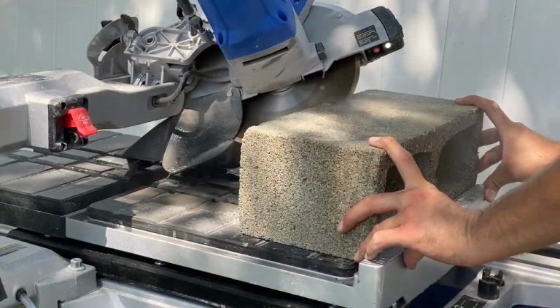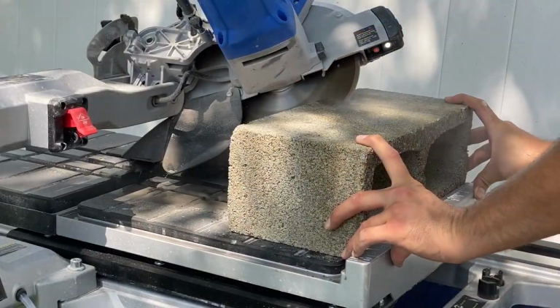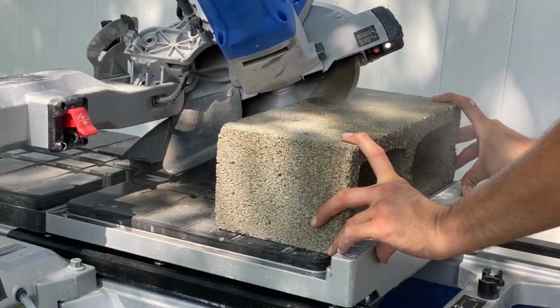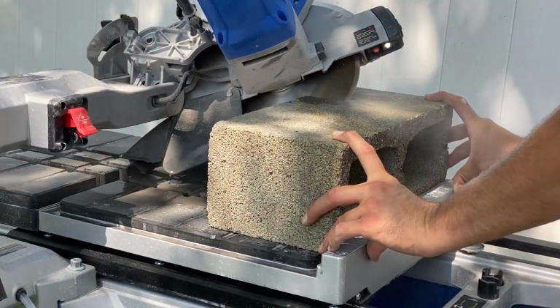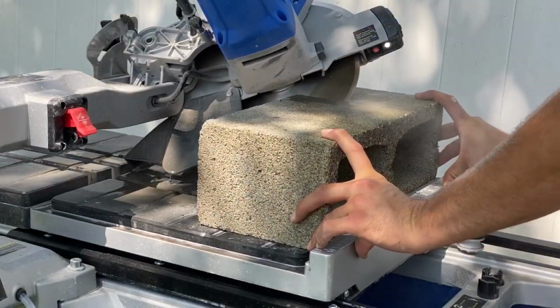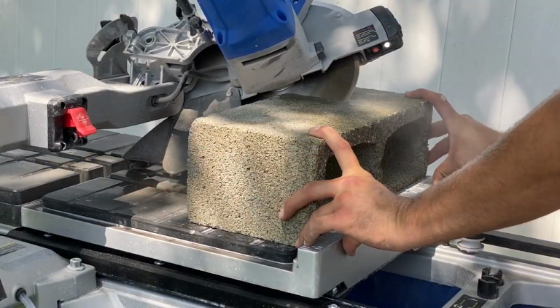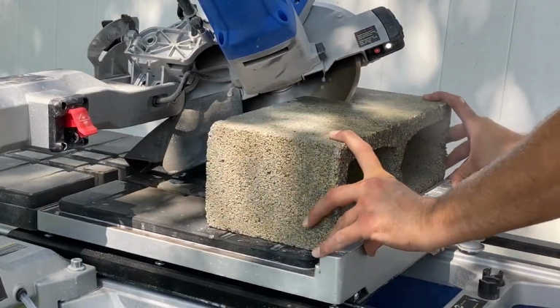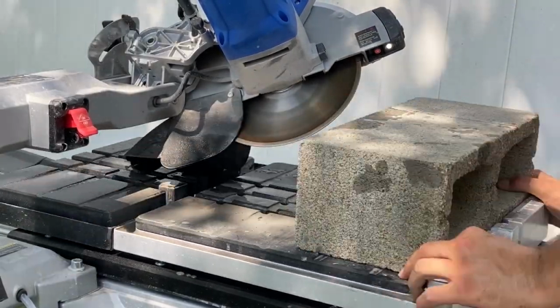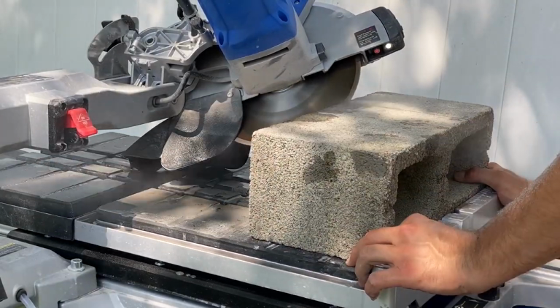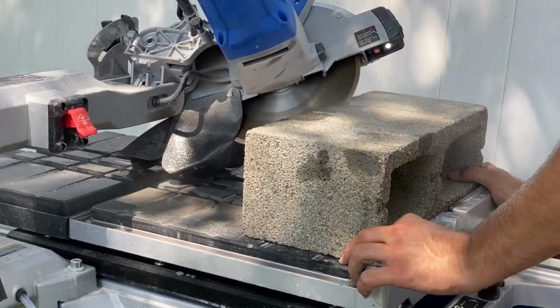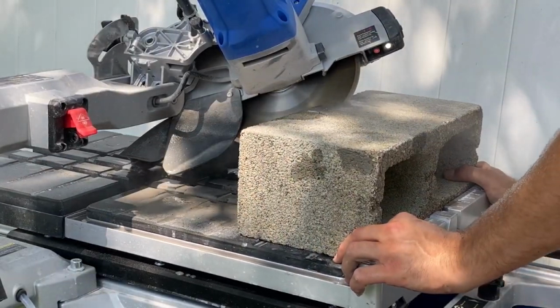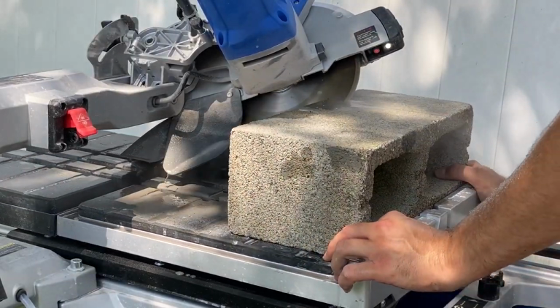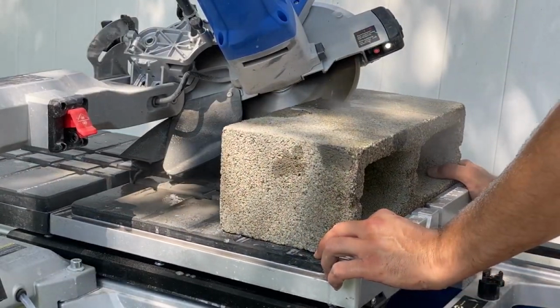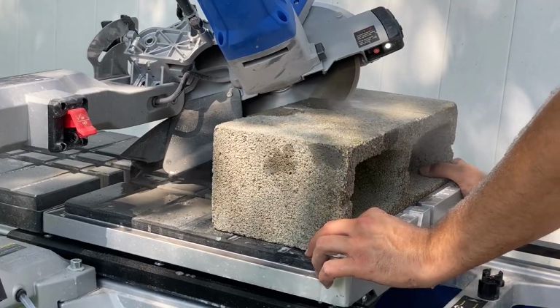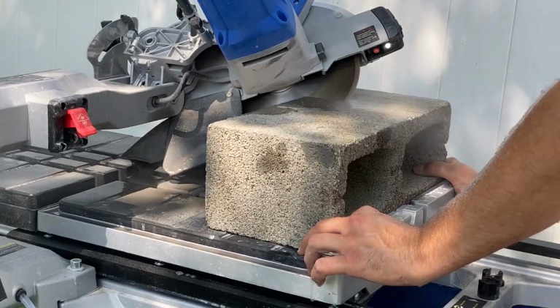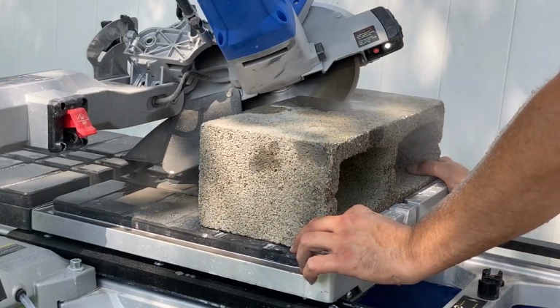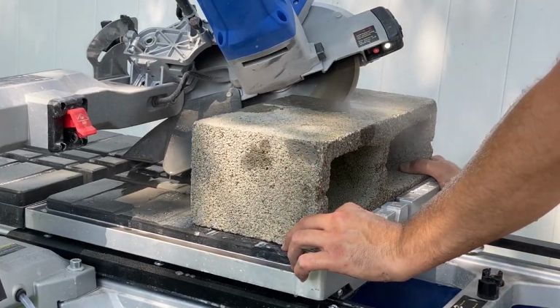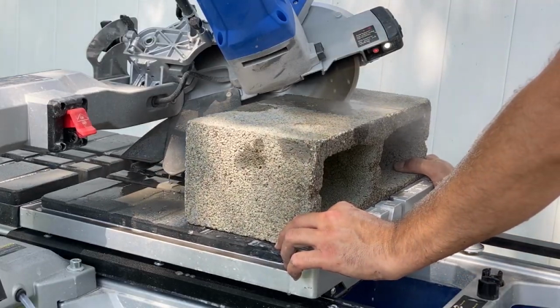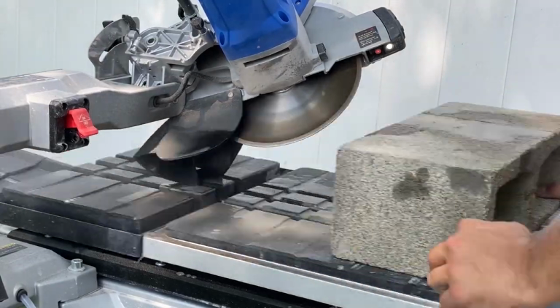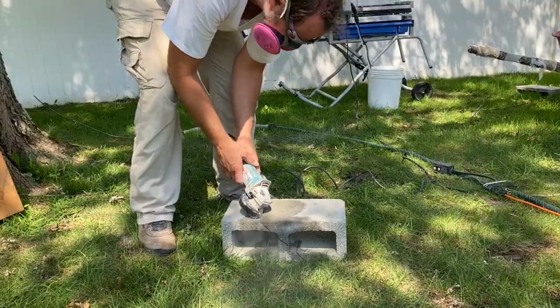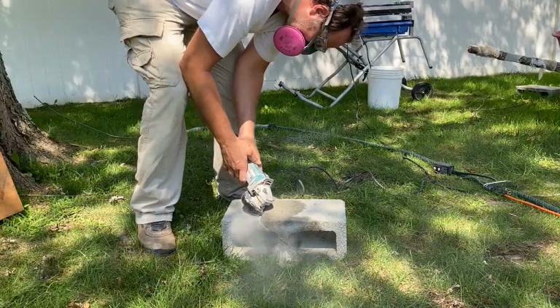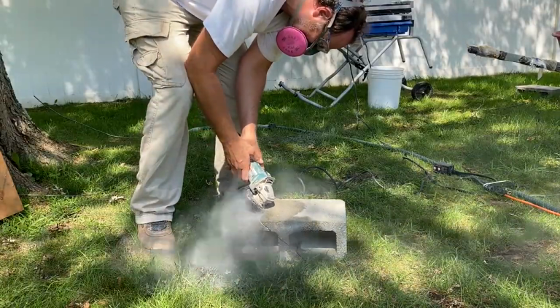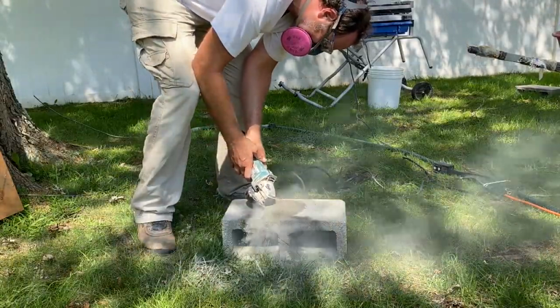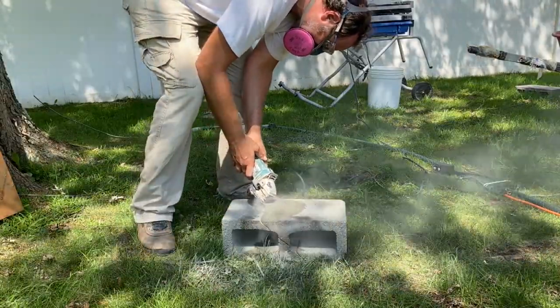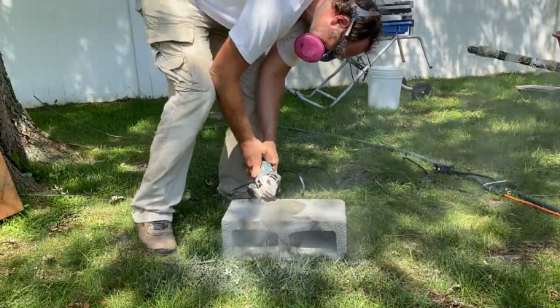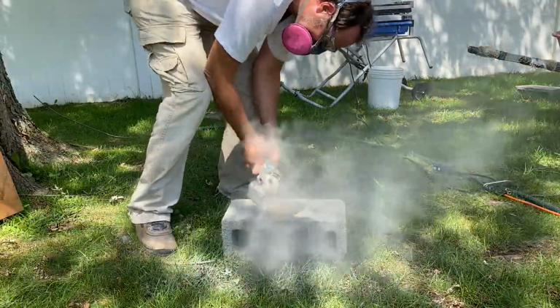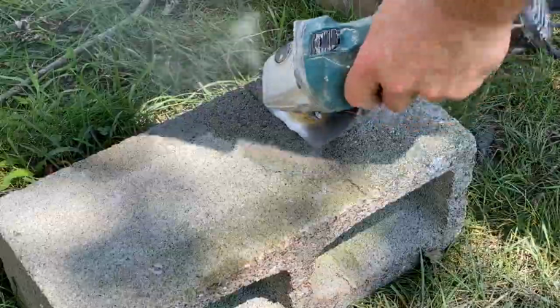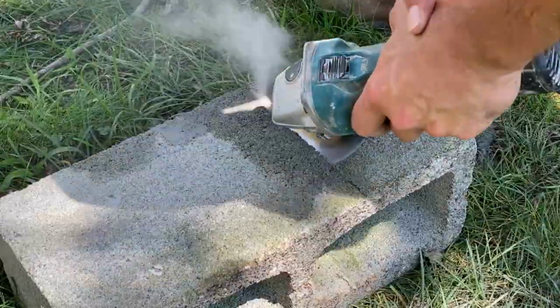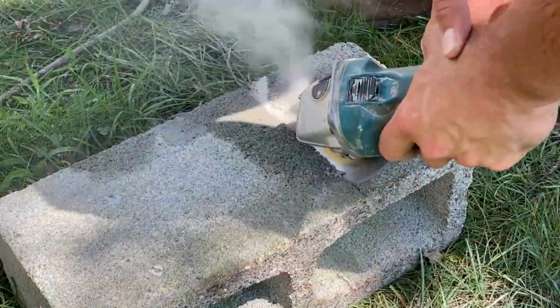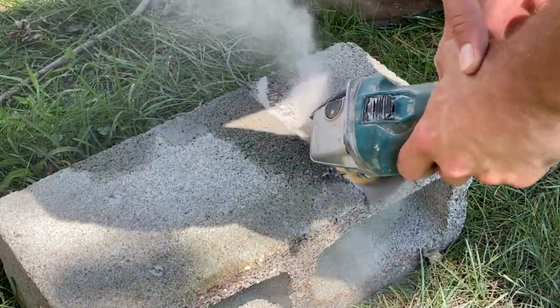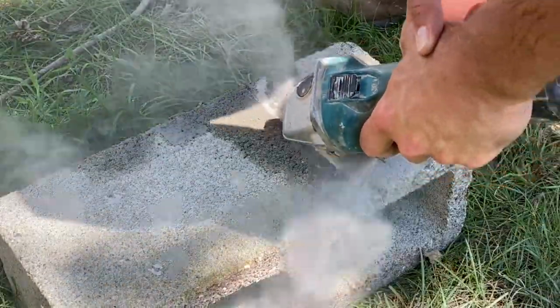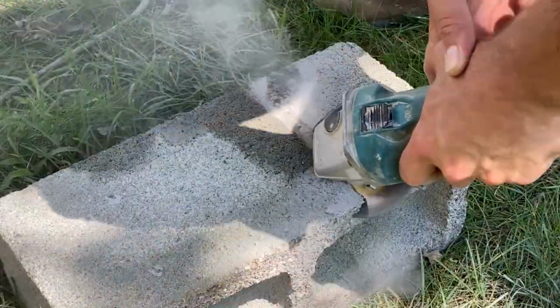I can't fit this thing completely through on my wet saw, so I'm going to start it there and I'm going to use my grinder to finish cutting it. That's pretty dusty, so make sure if you're going to use that tool that you definitely wear a mask and wear some eye protection.